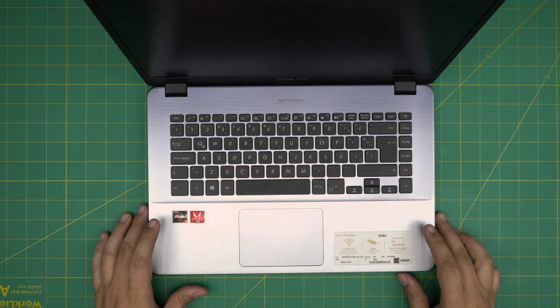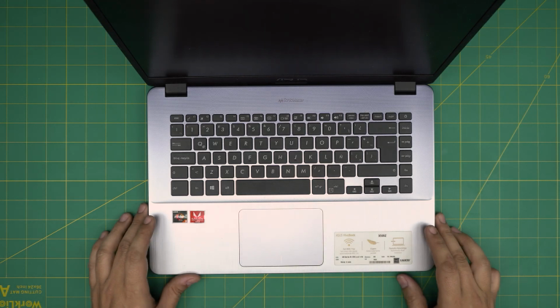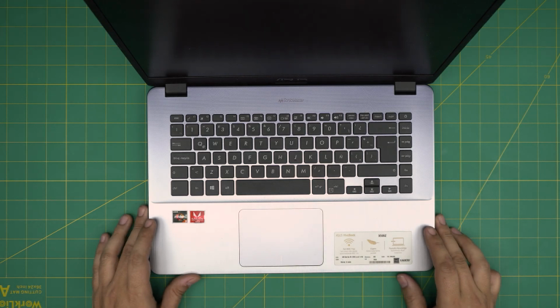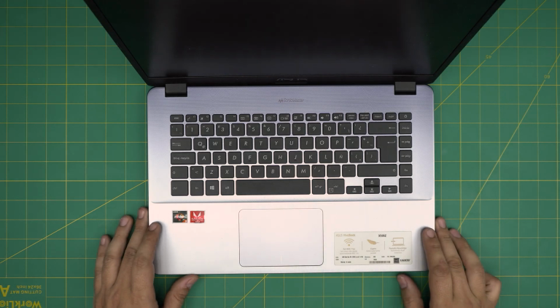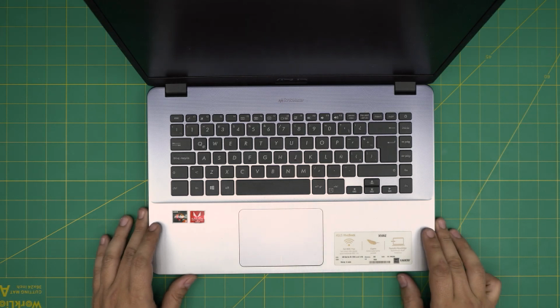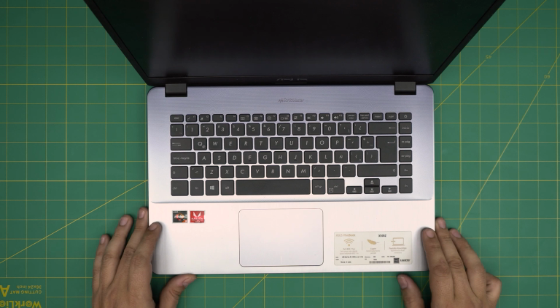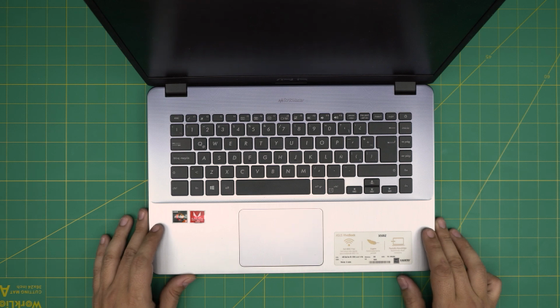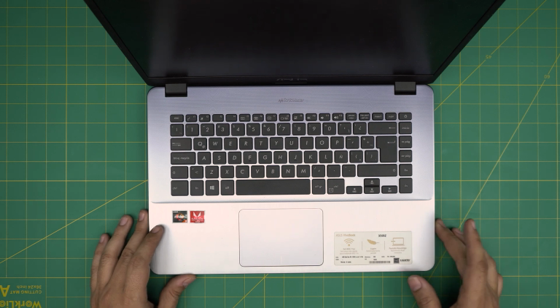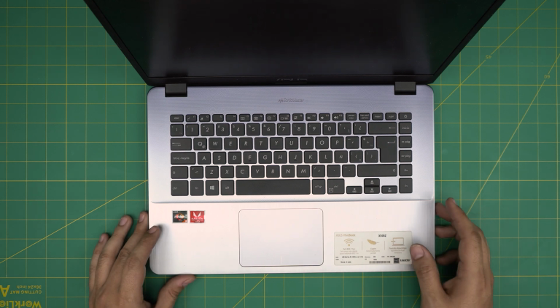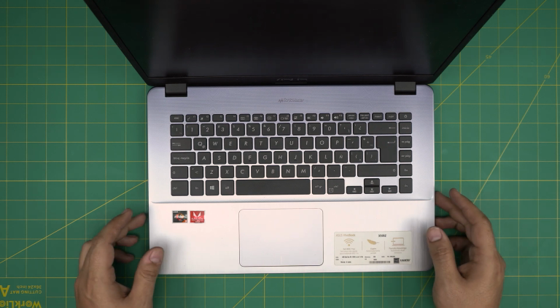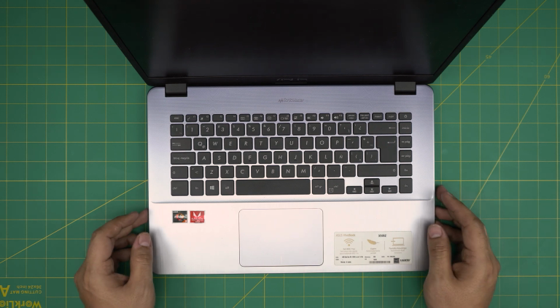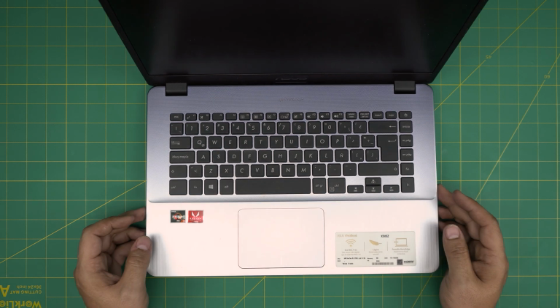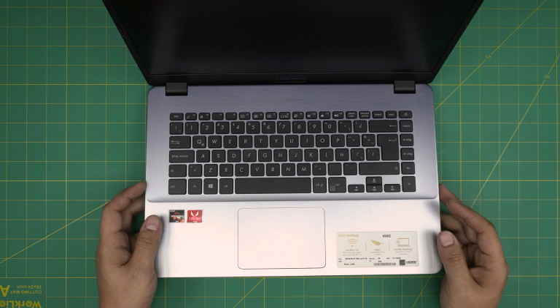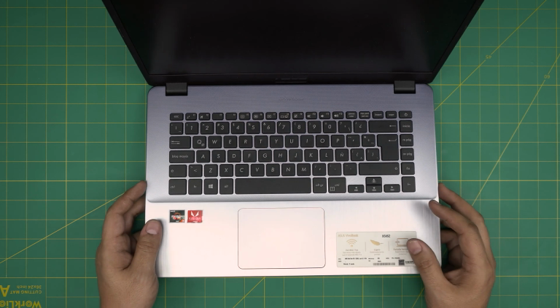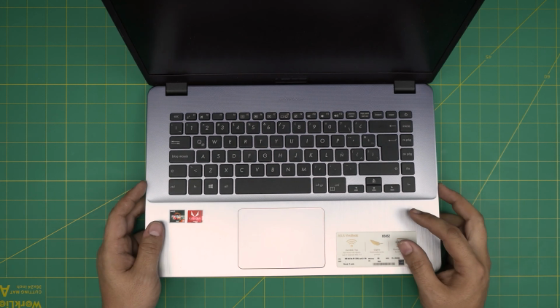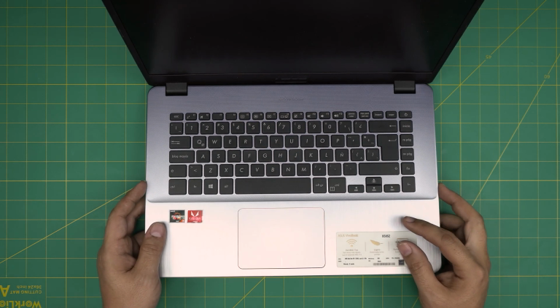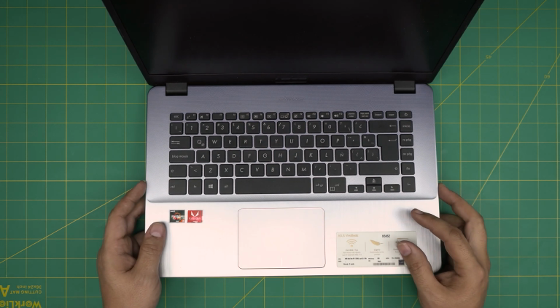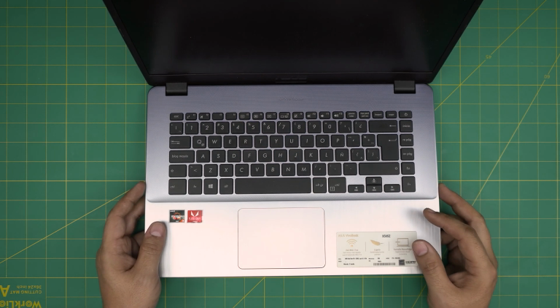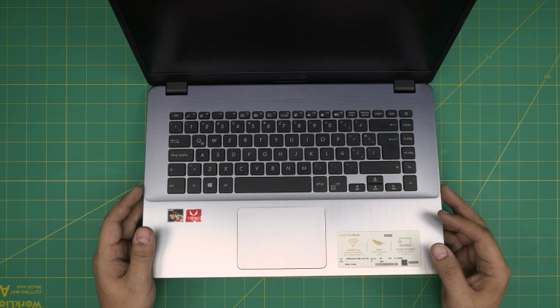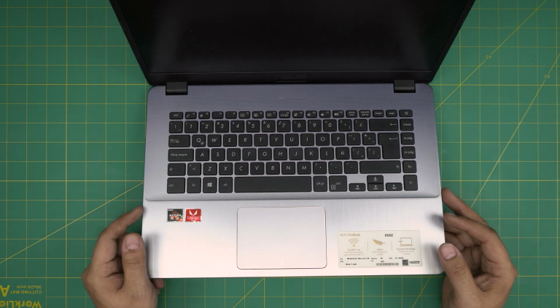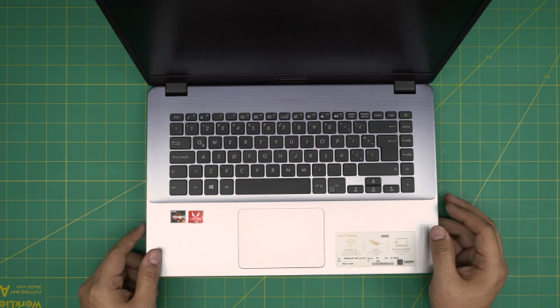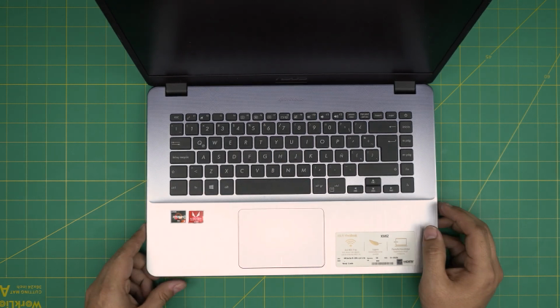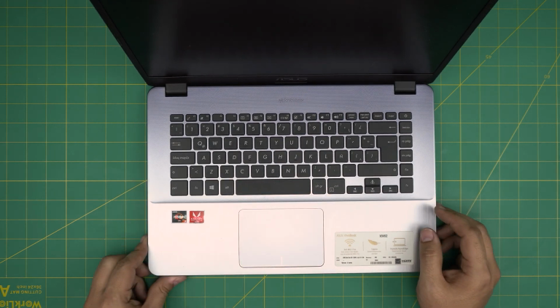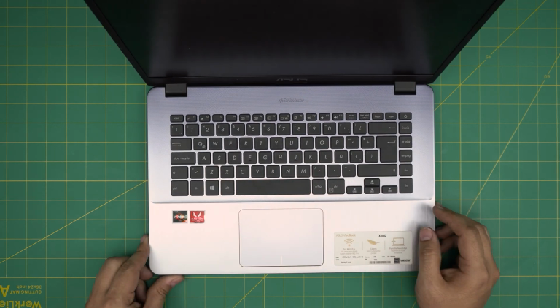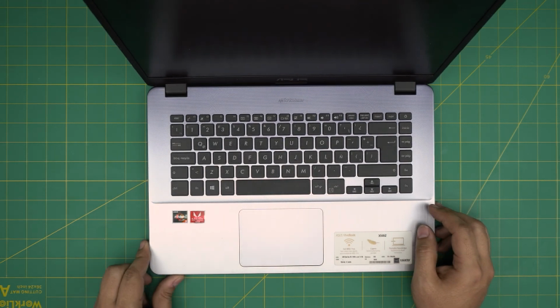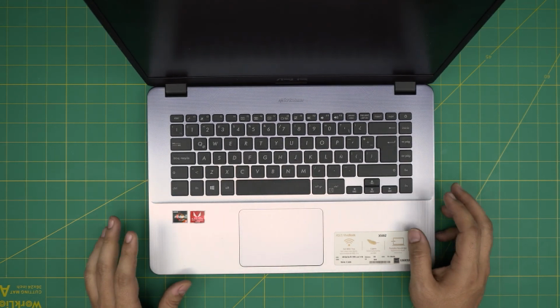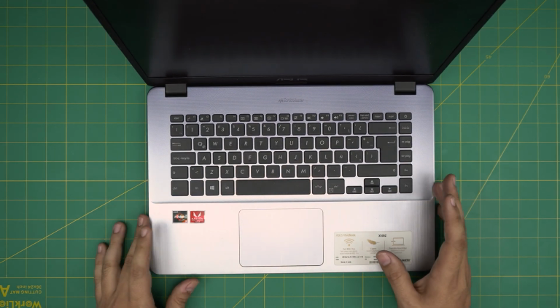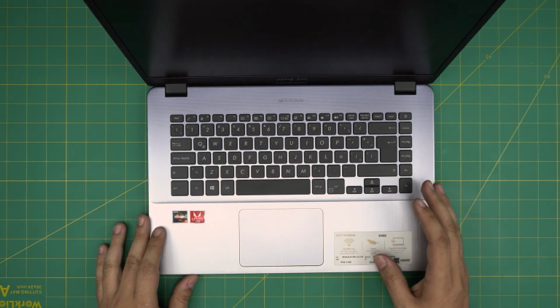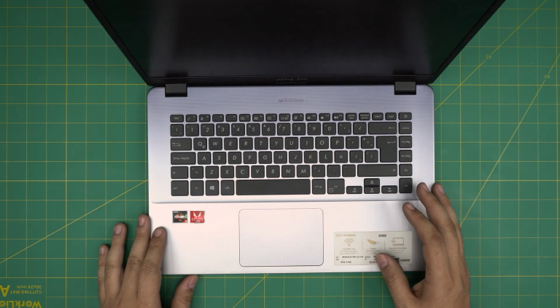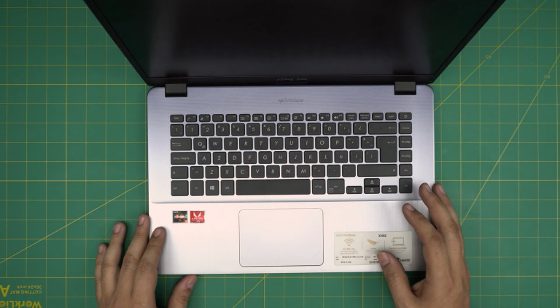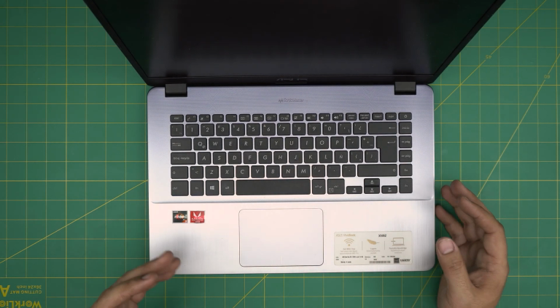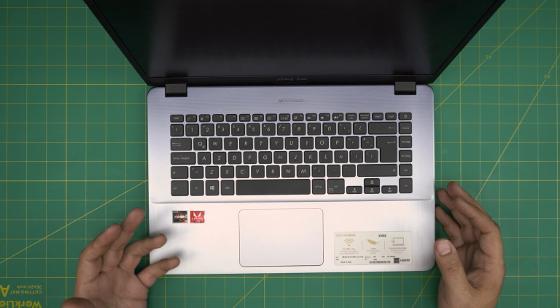Hello everyone, I'm back with another video. In today's video we have an ASUS VivoBook X505Z model, and I'm going to go over how you can open it up and how you can replace or remove the hard drives or SSD and how you can upgrade them.